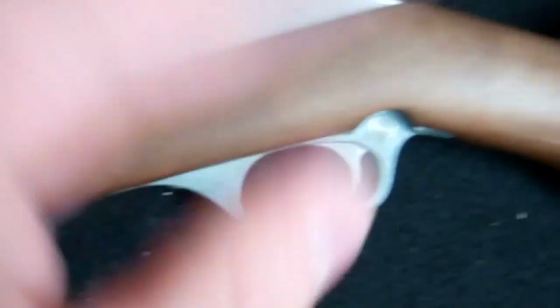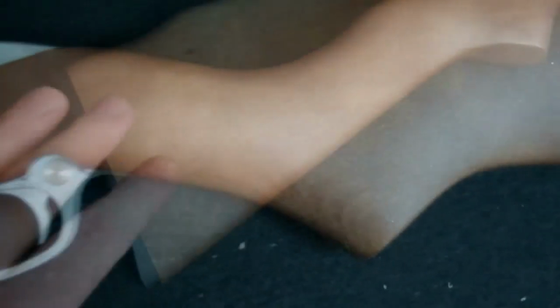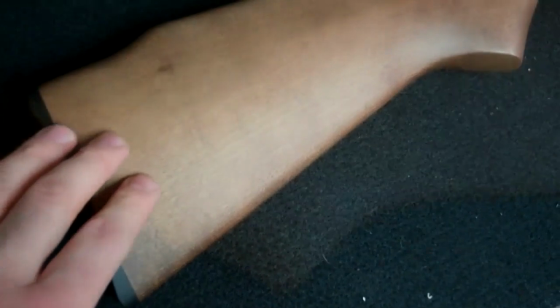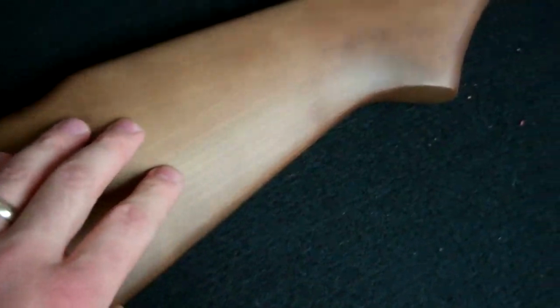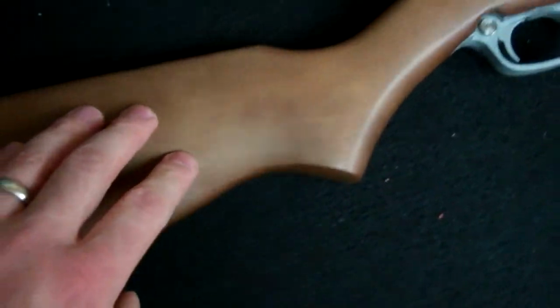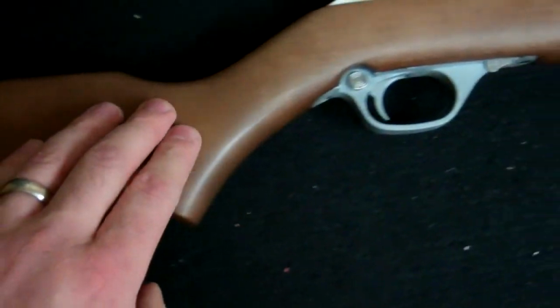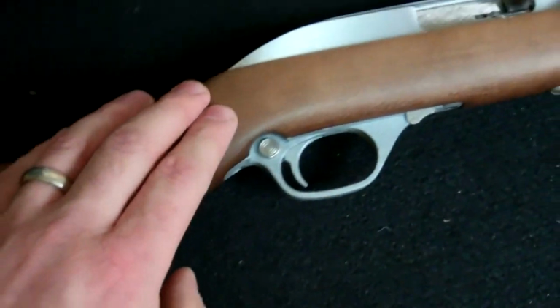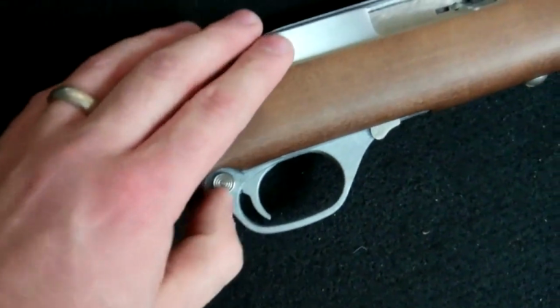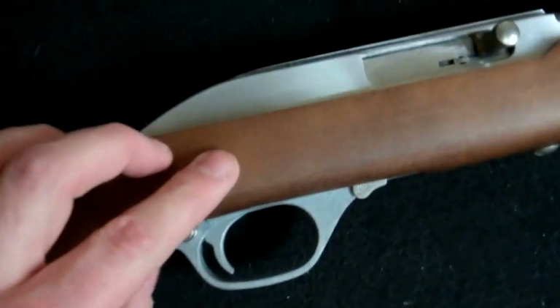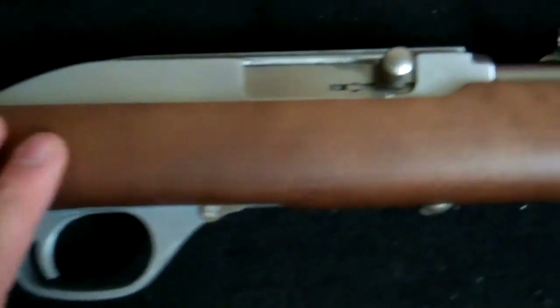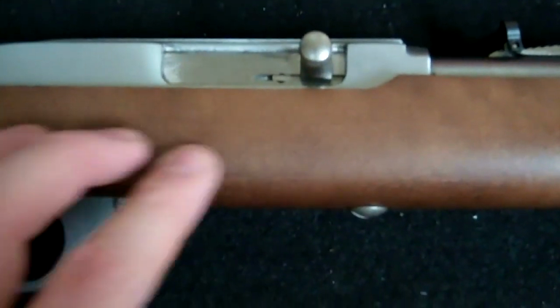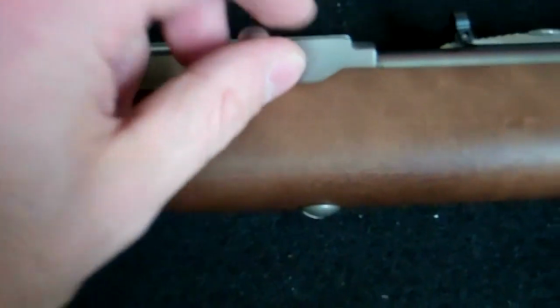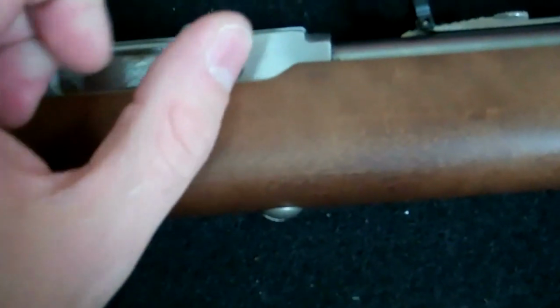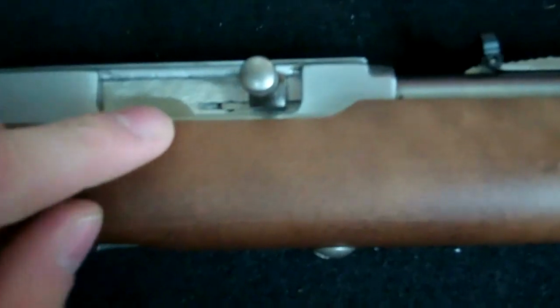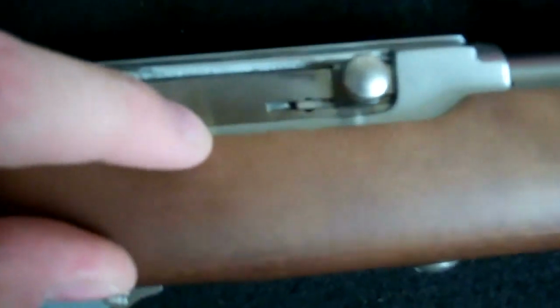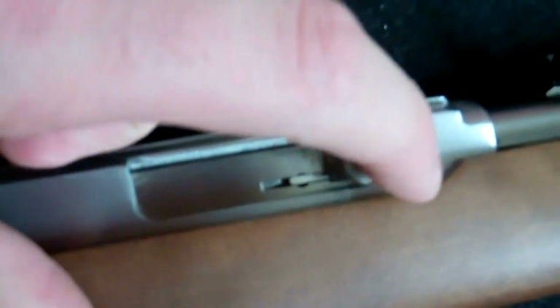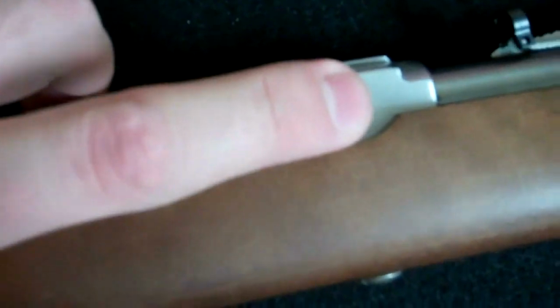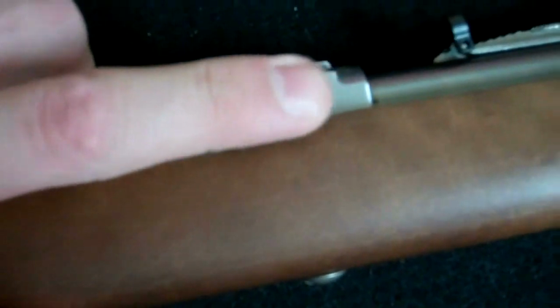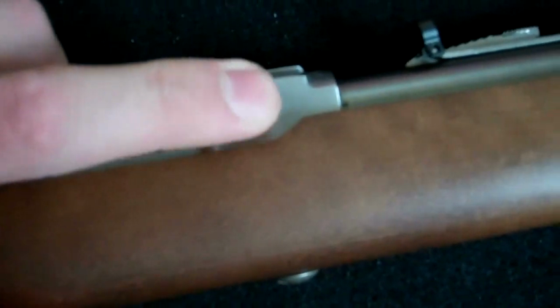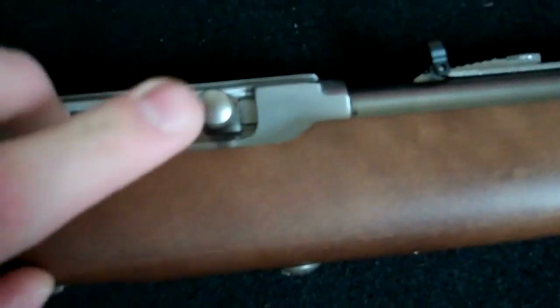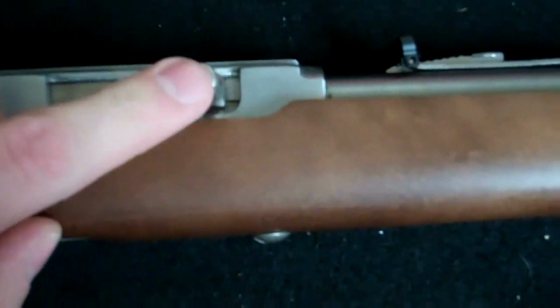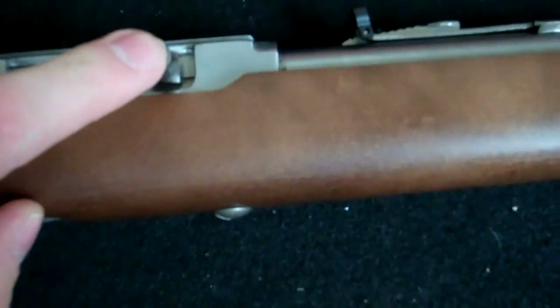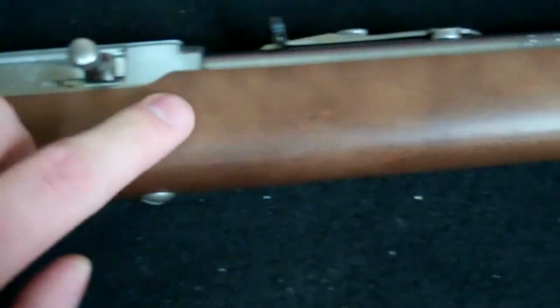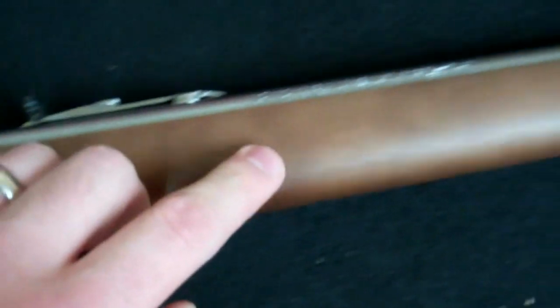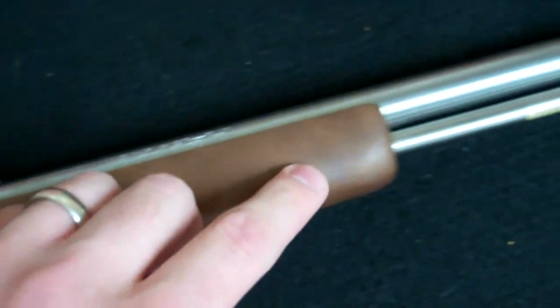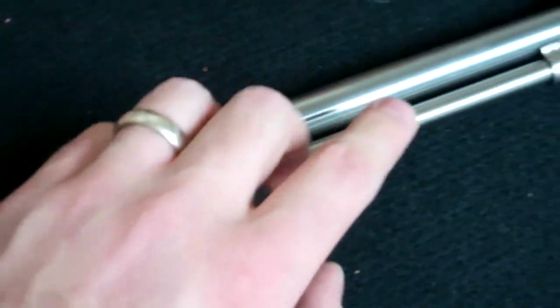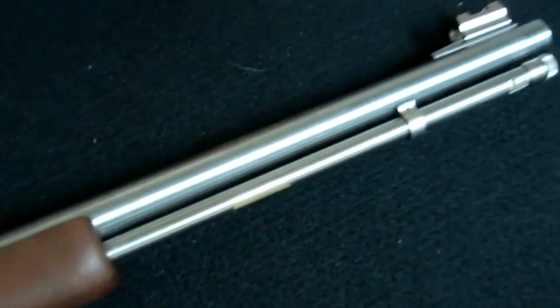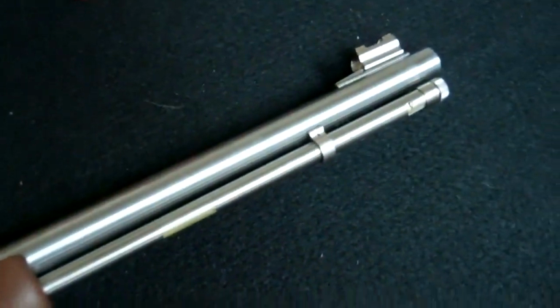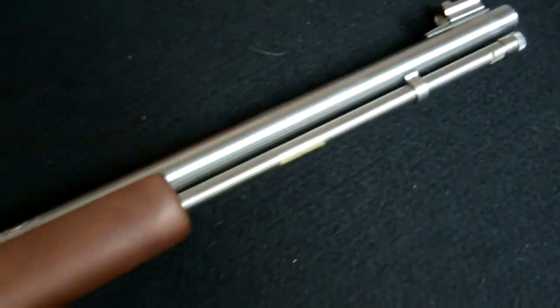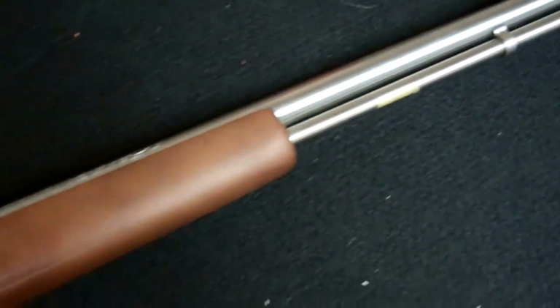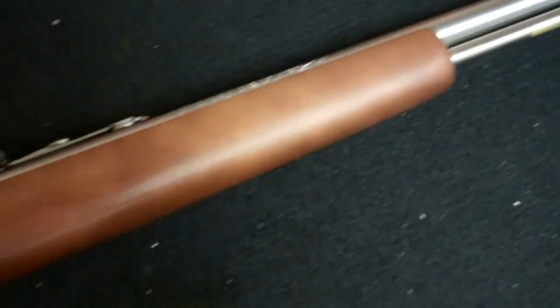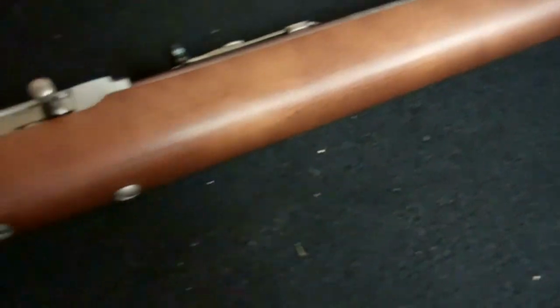Let's go ahead and flip around over — so we're on the right side of the Marlin Model 60. Here you can see the bolt. Here it is on this side. Stainless steel barrel, which is quite nice.